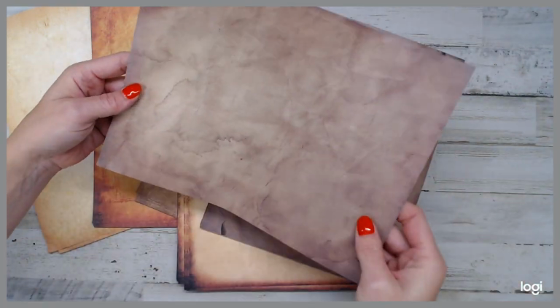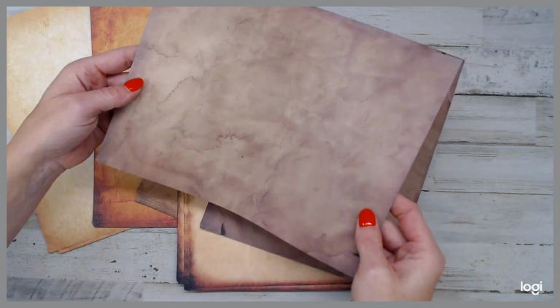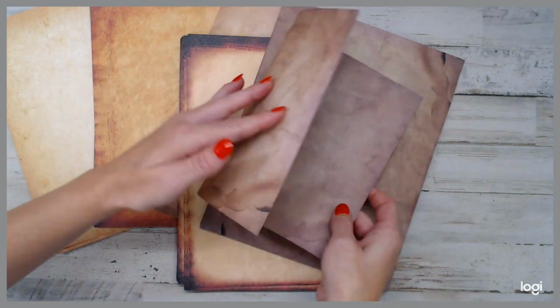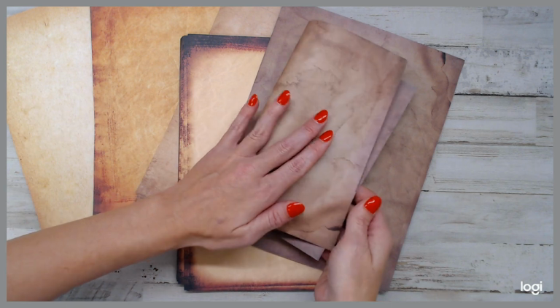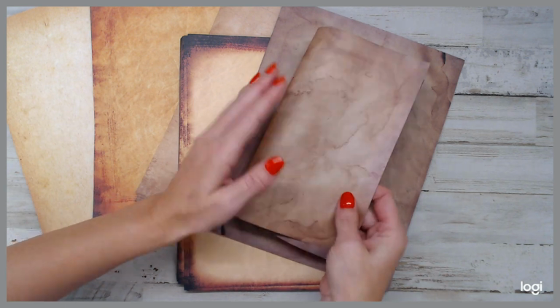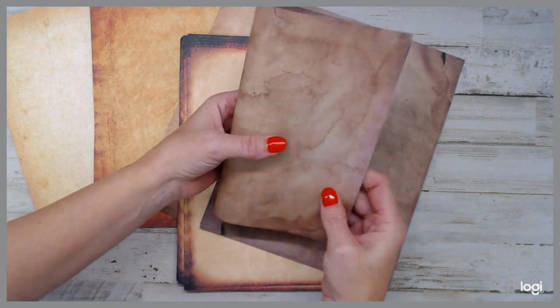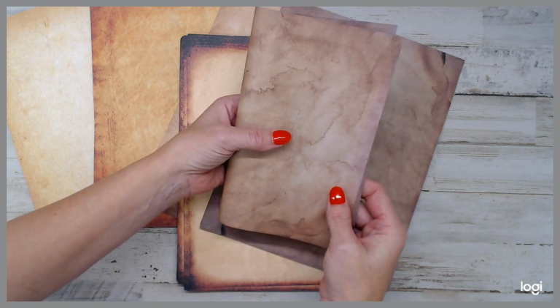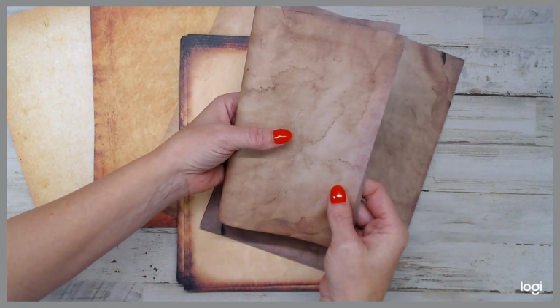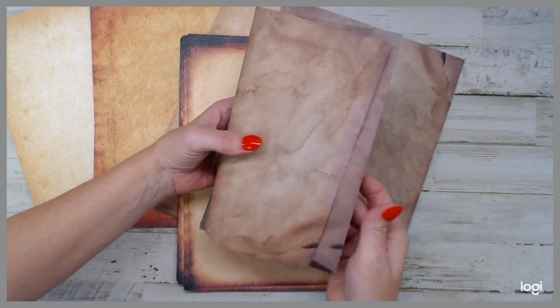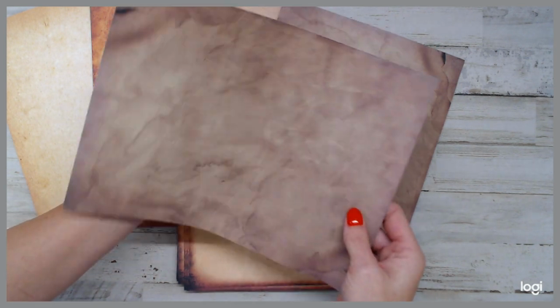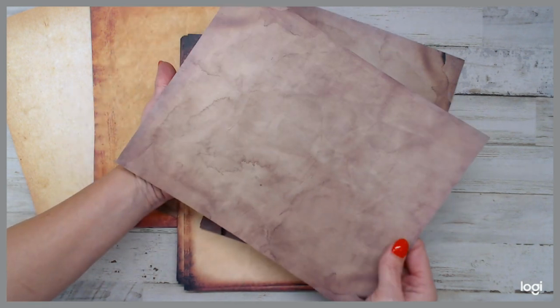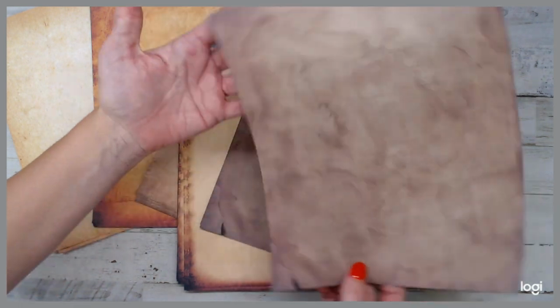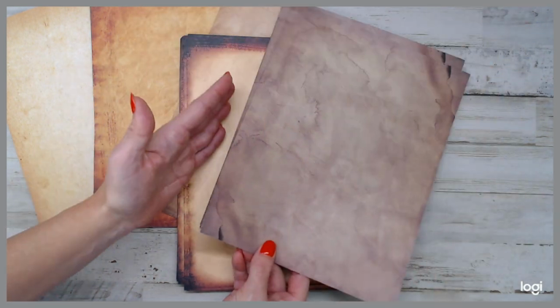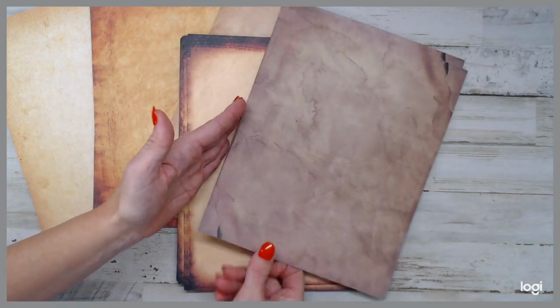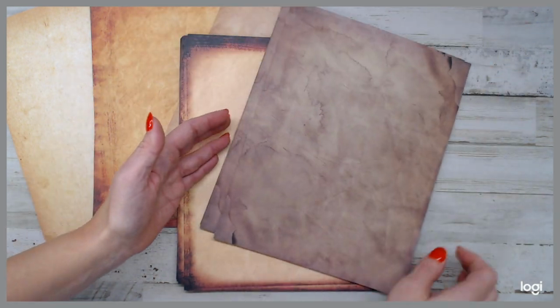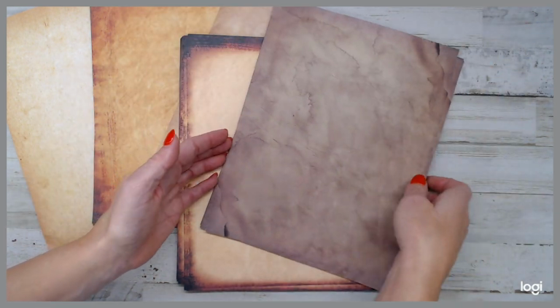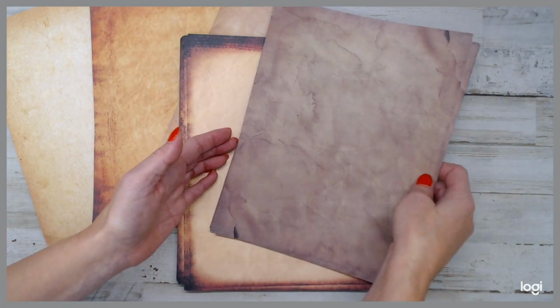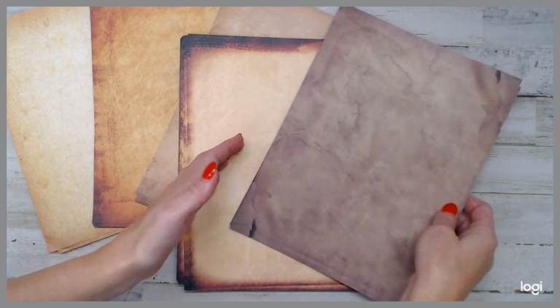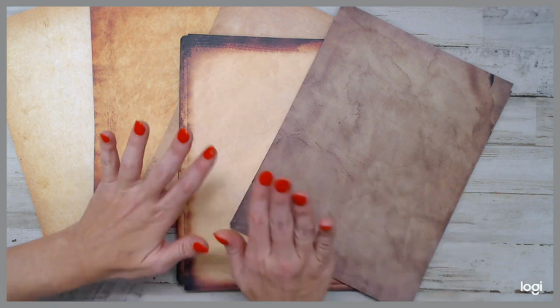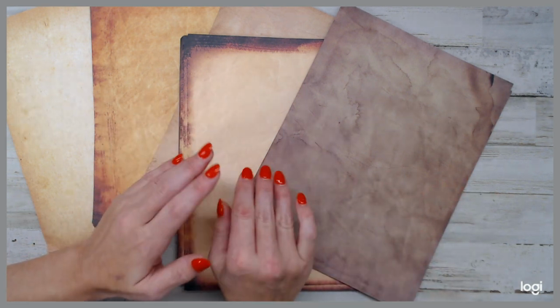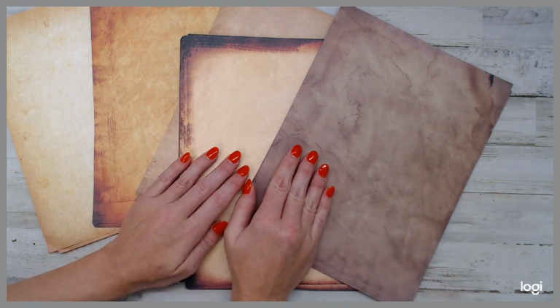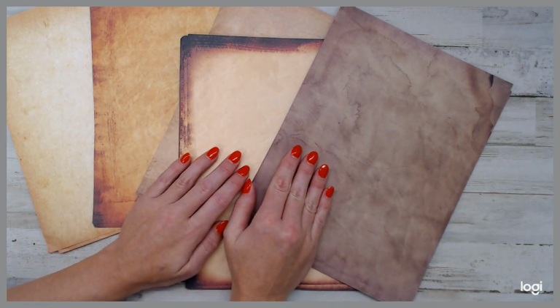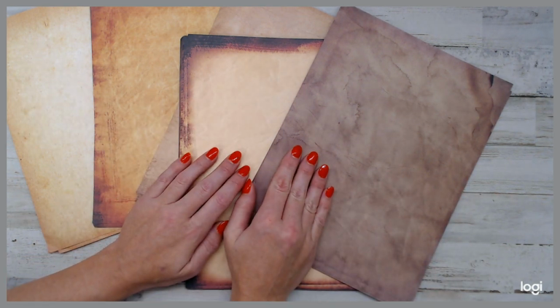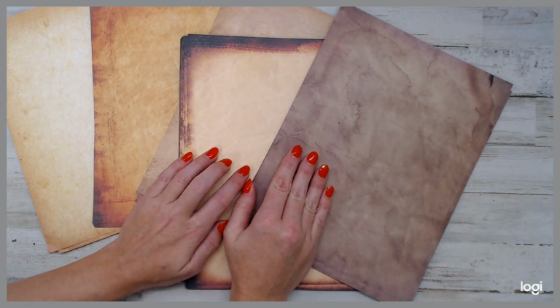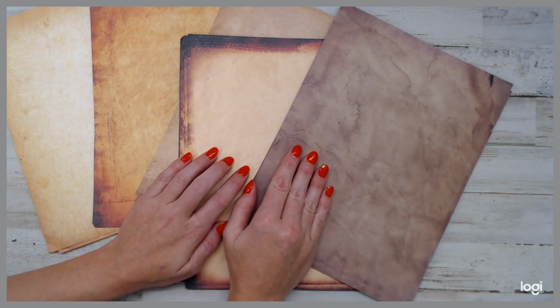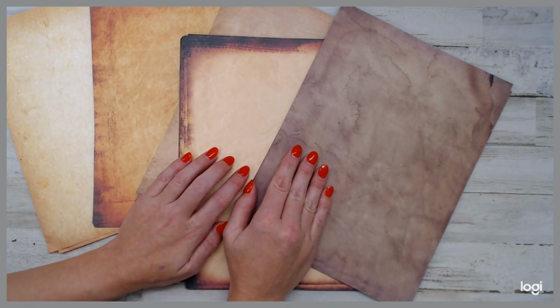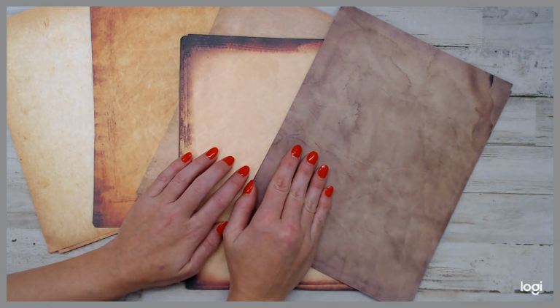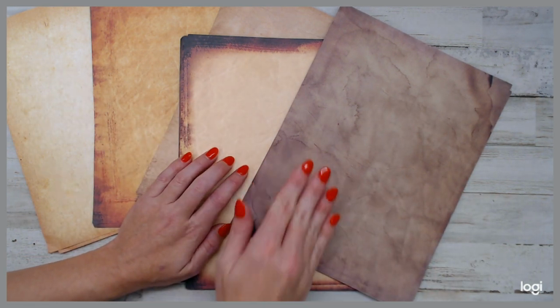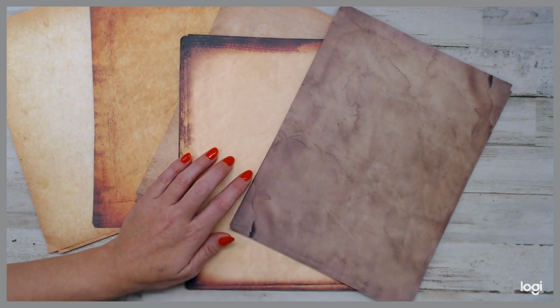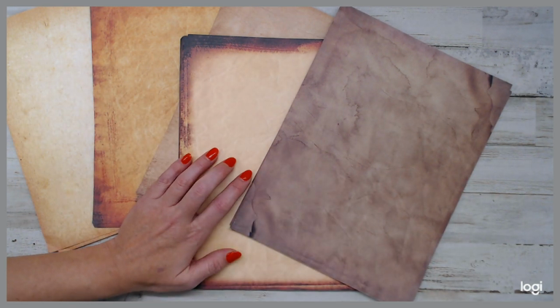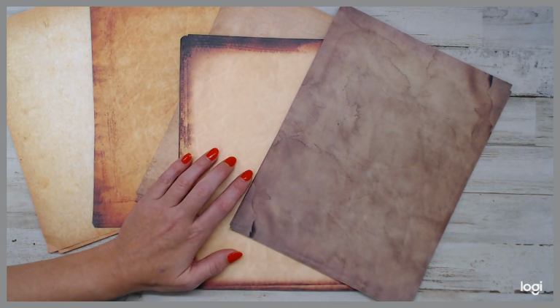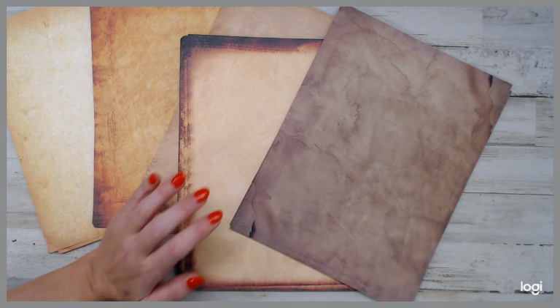I love how dark that one is. Isn't that so cool, guys? All right, guys, run on over there. Check that out. I'm so glad to share this with you guys. Thank you for taking the time to watch this video. You guys have an awesome day. Bye.